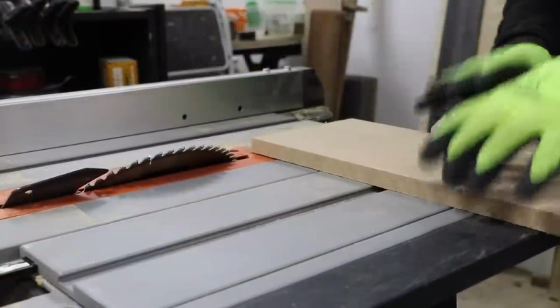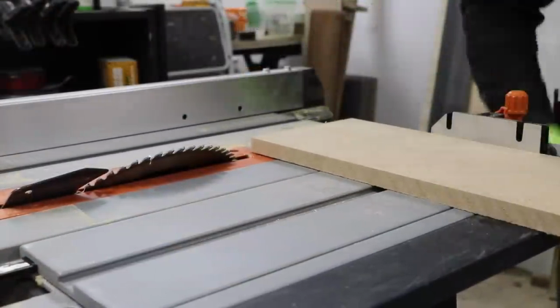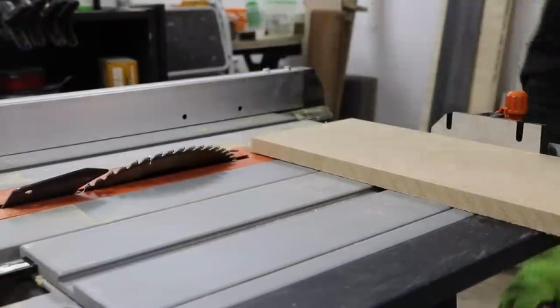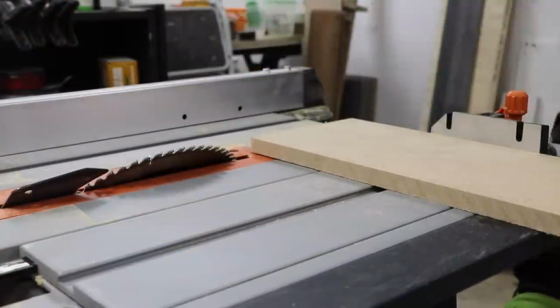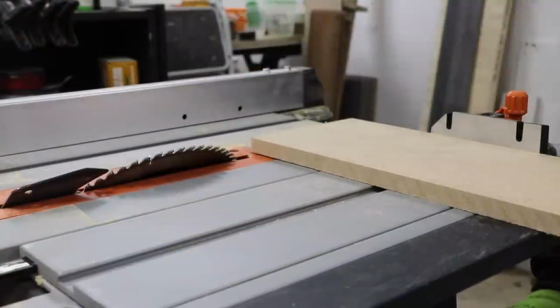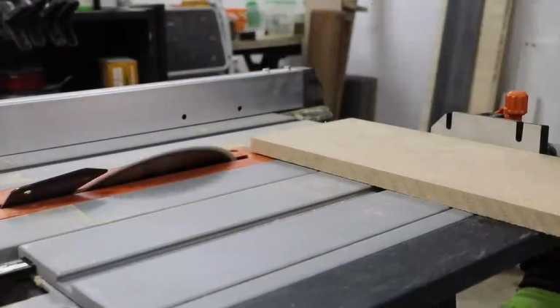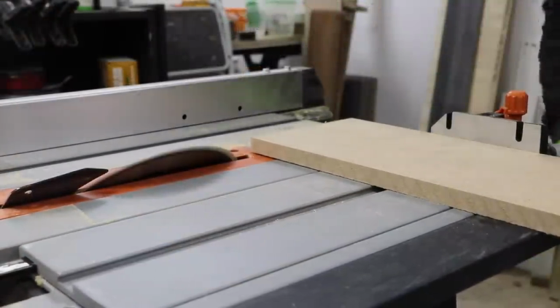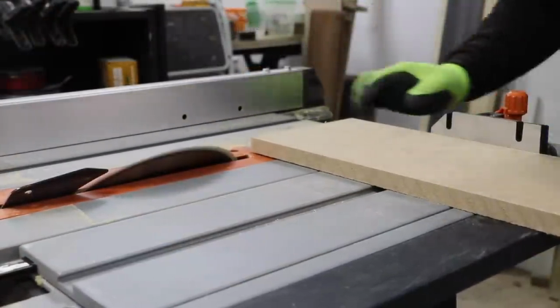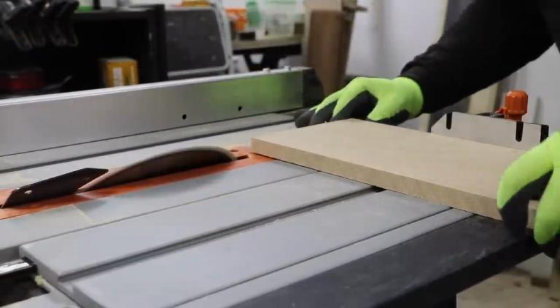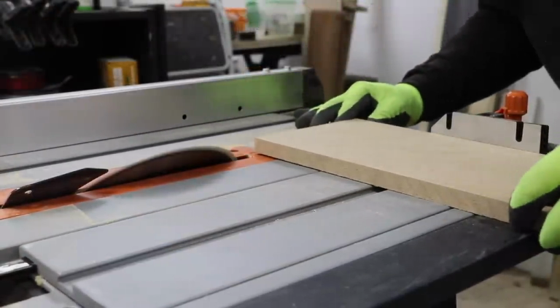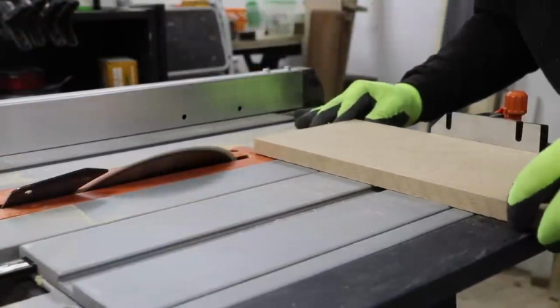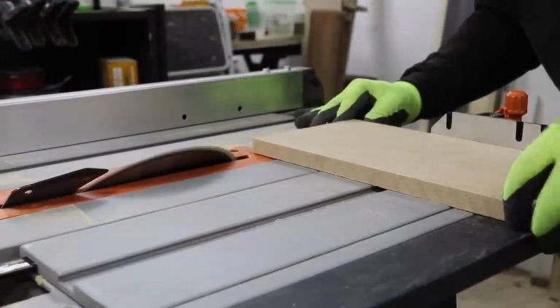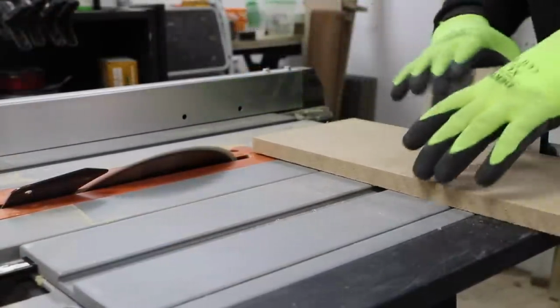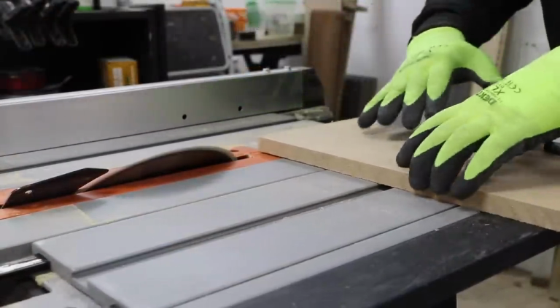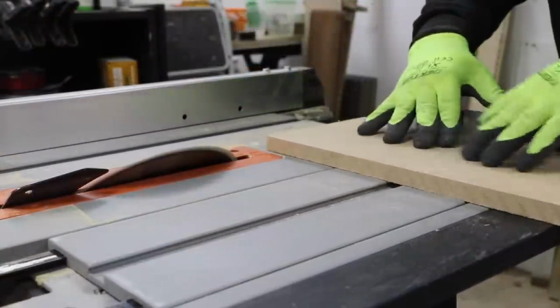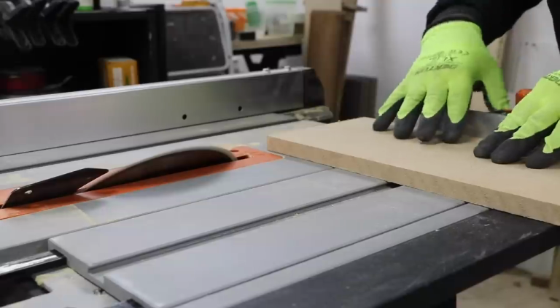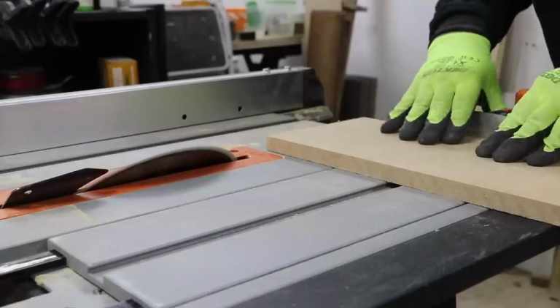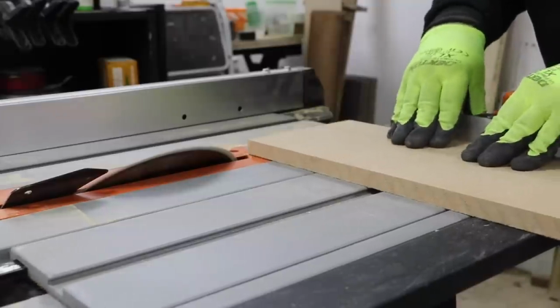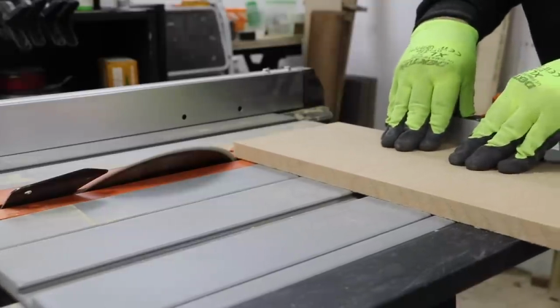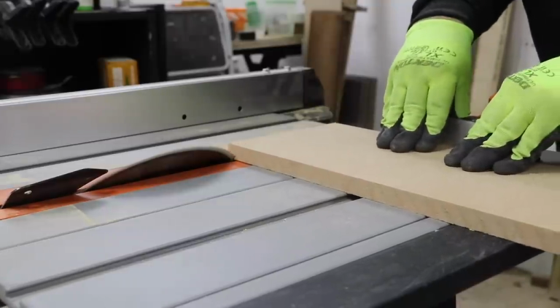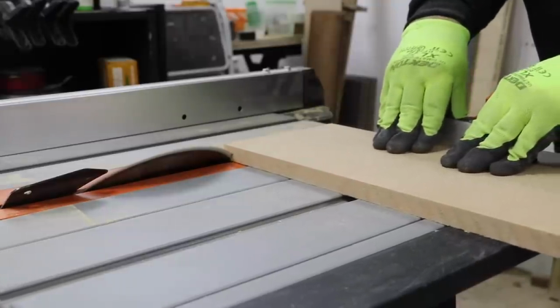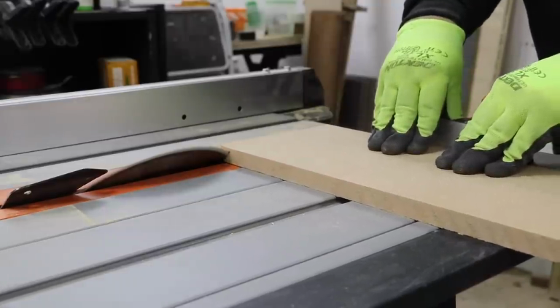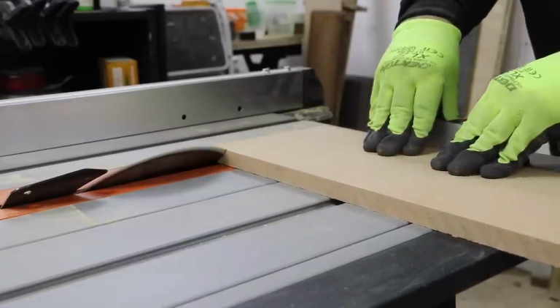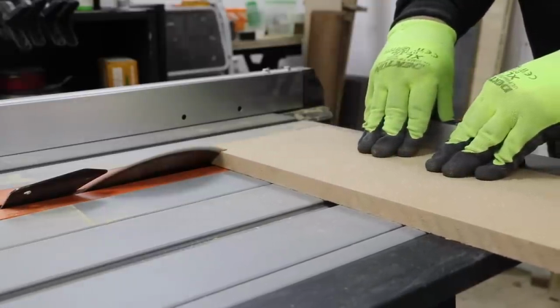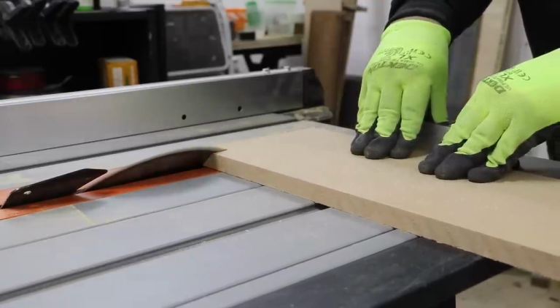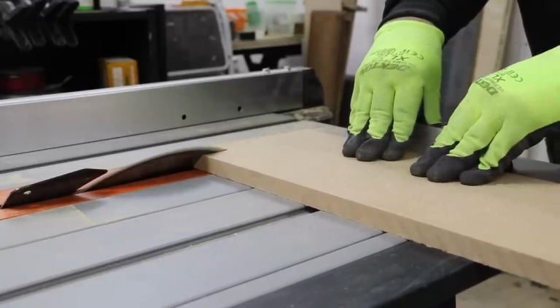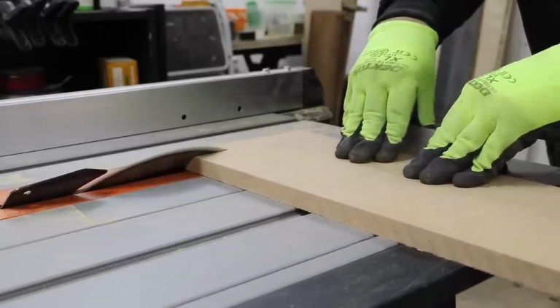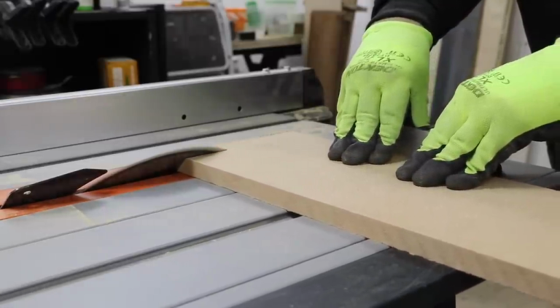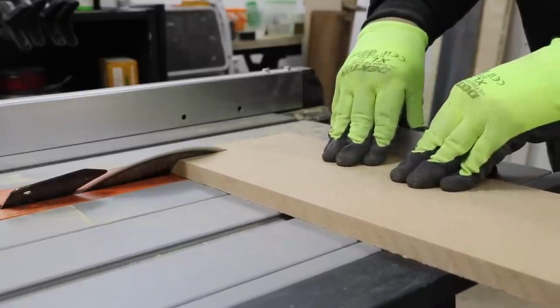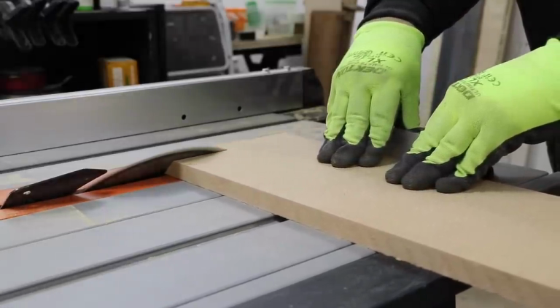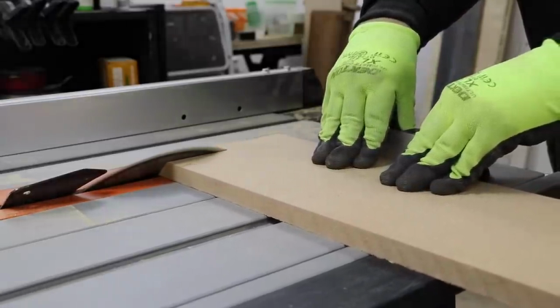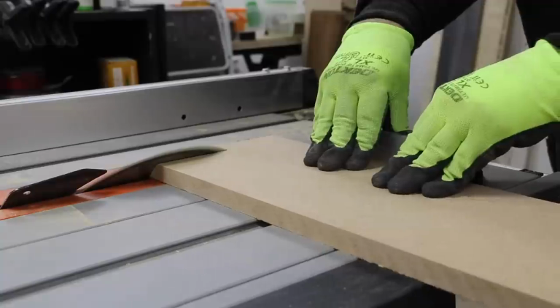To match up with the front of the bench I put a 45 degree bevel on the side pieces using the sliding mitre slot on the table saw, which I must admit worked quite well.